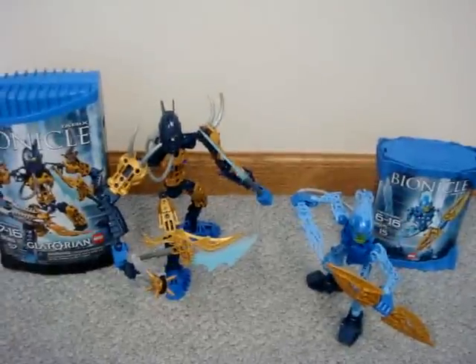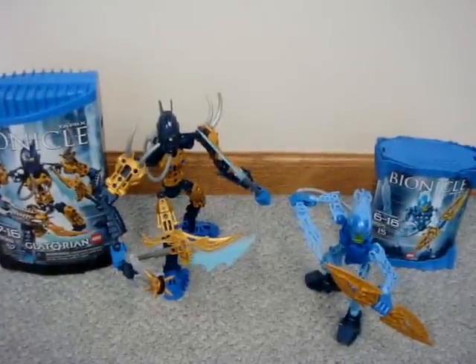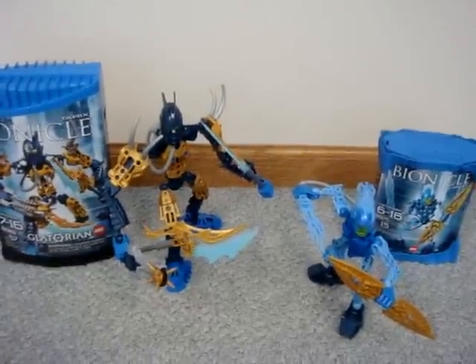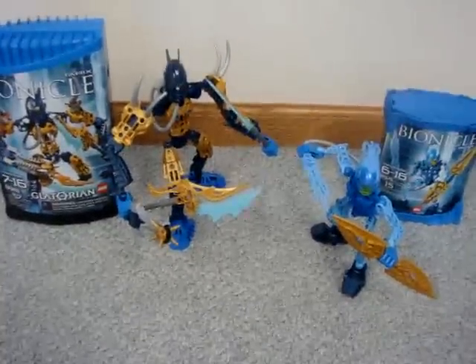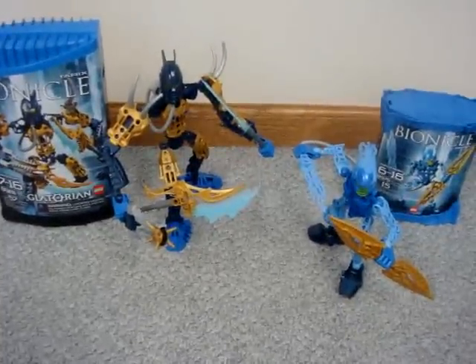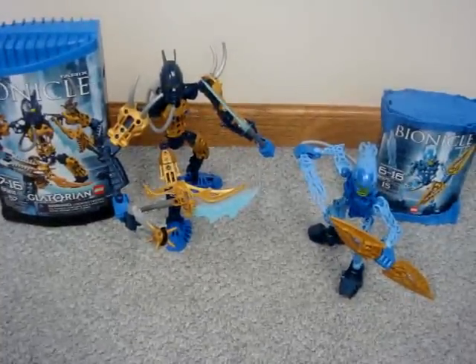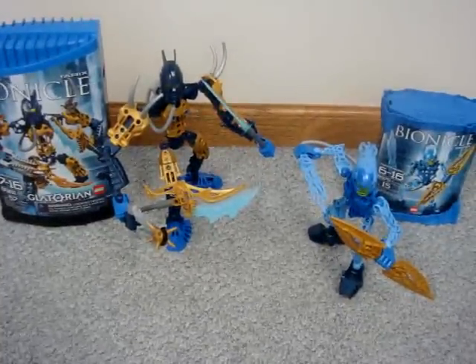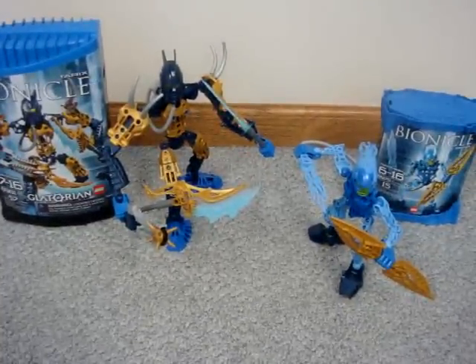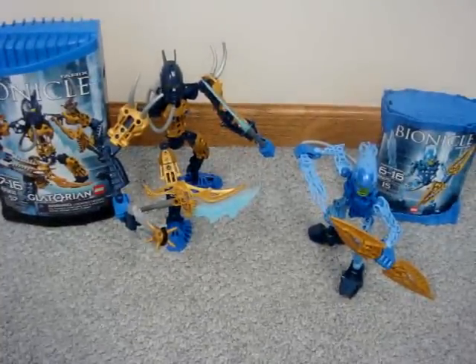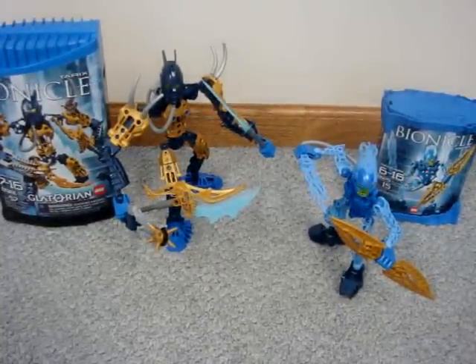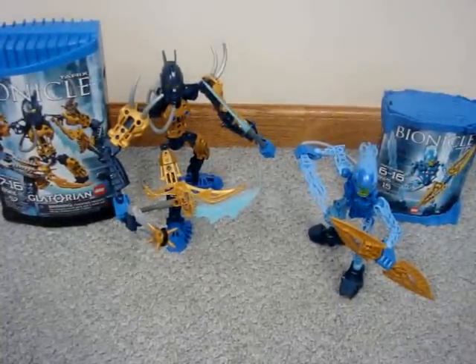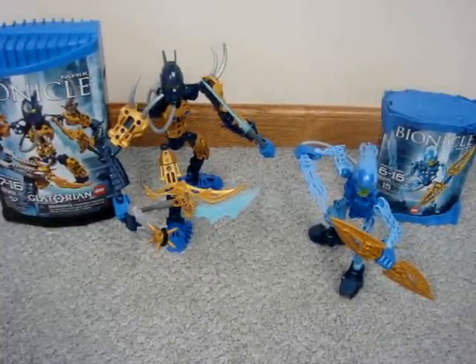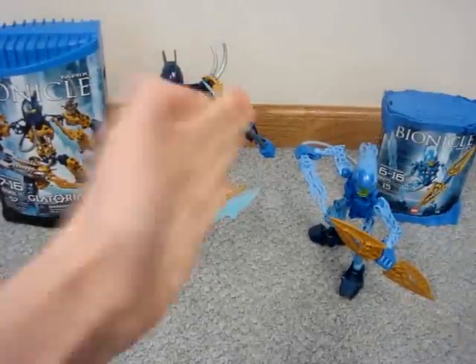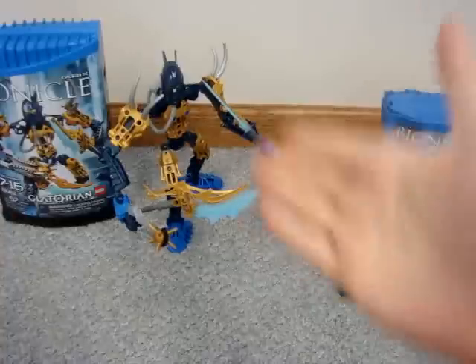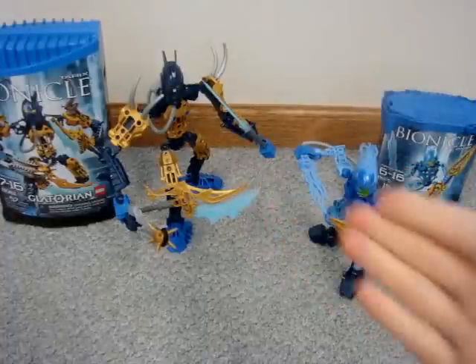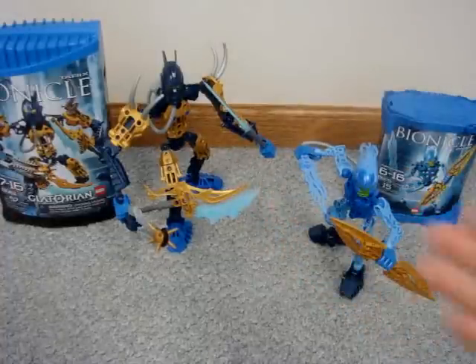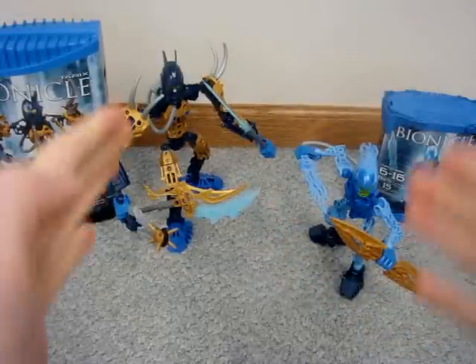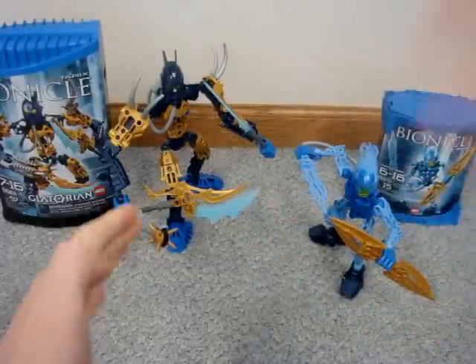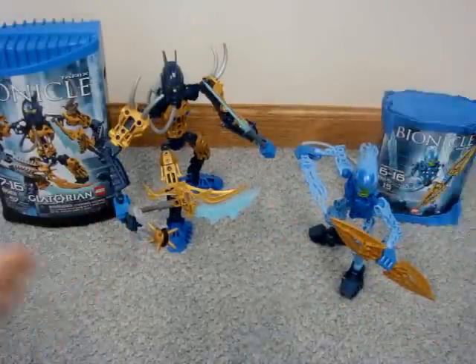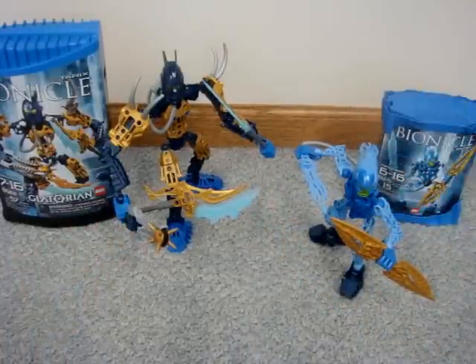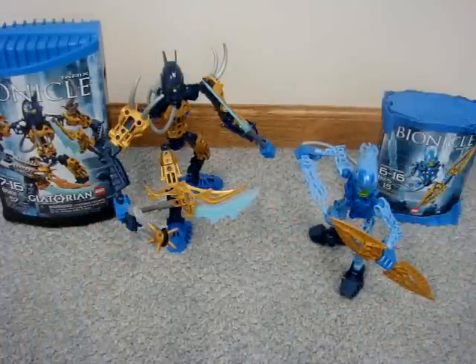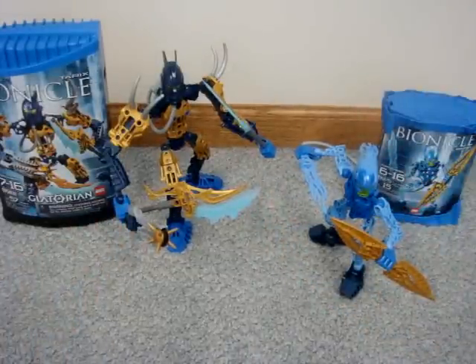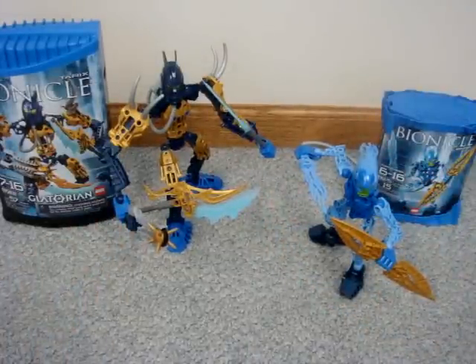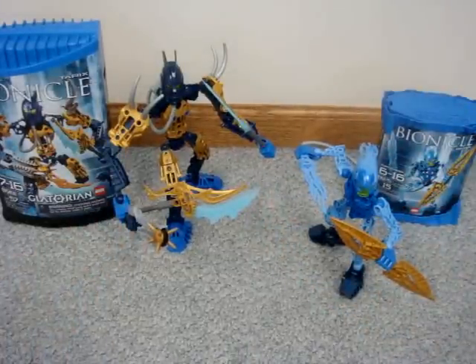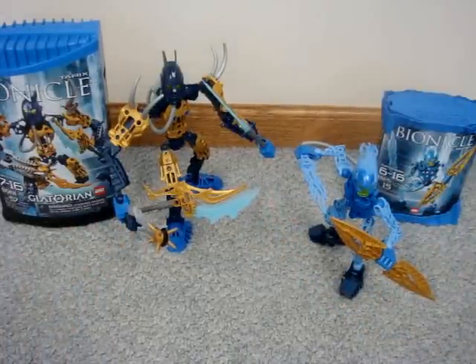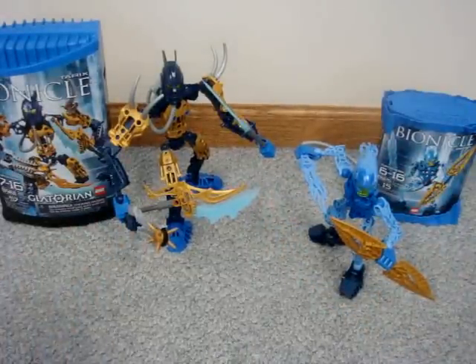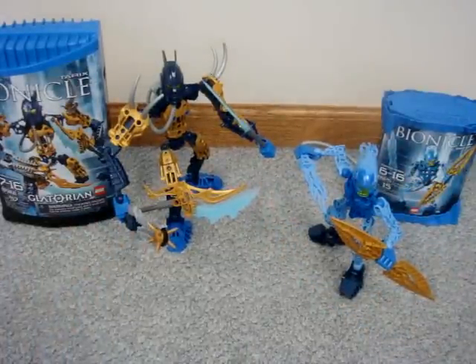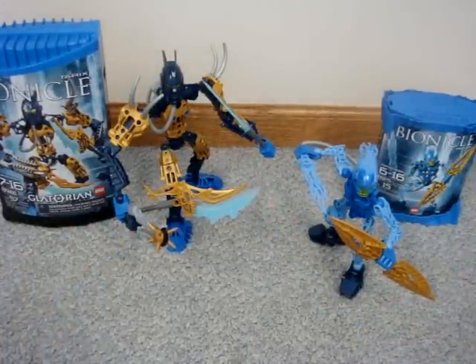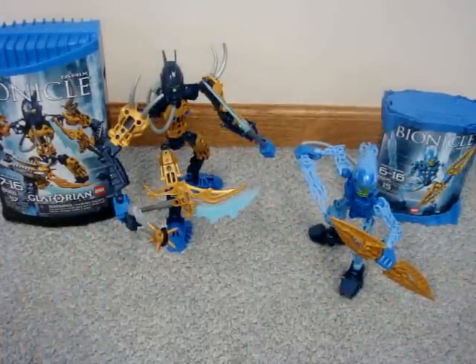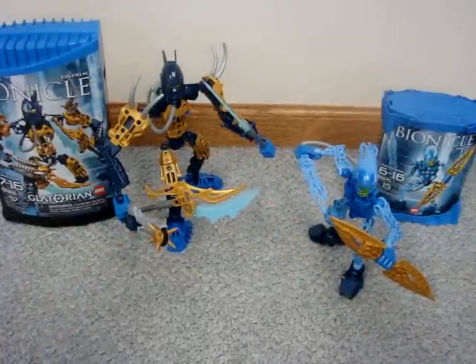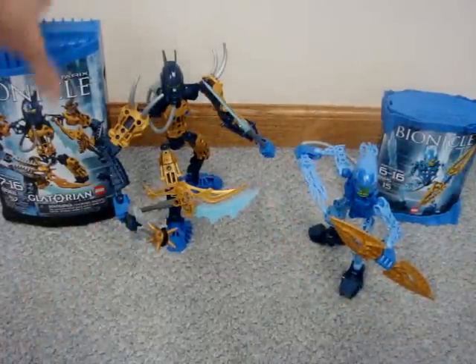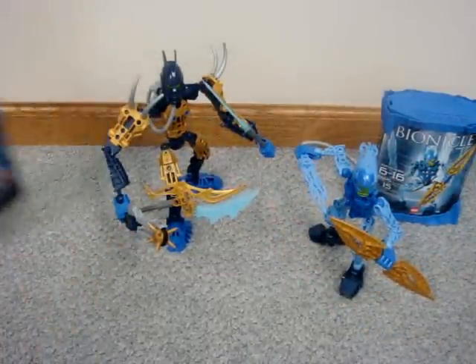All right, so what are you looking at? You're looking at the new Gladiatorians by Bionicle. So we're going to be starting off with — let's start off with these.